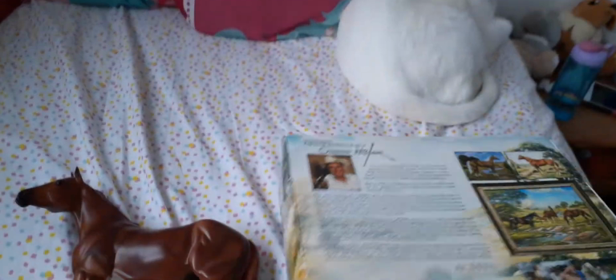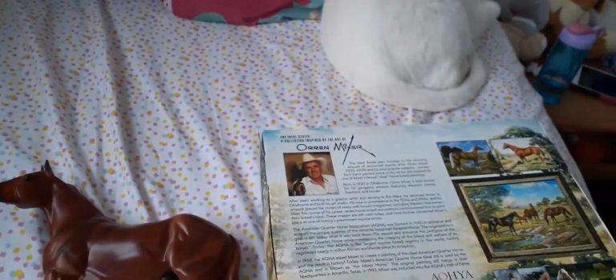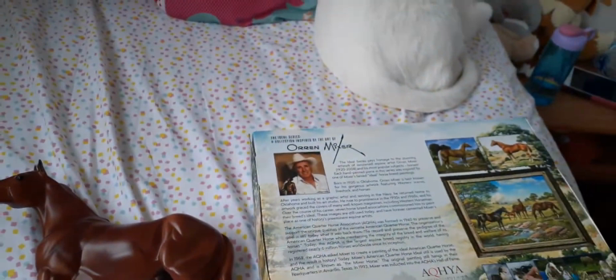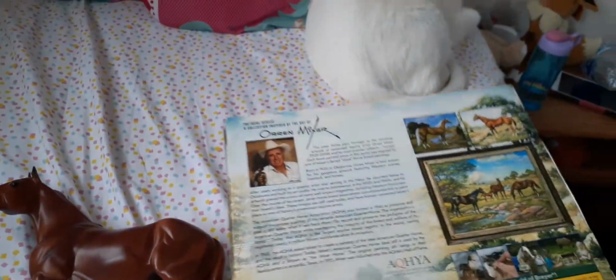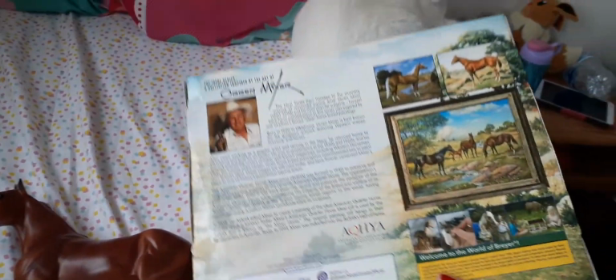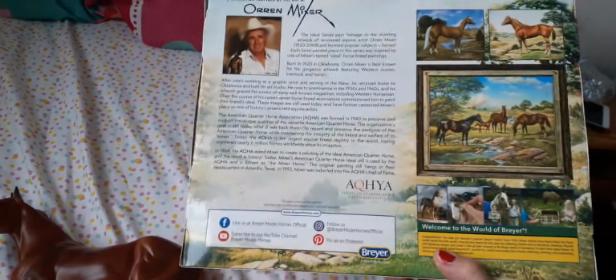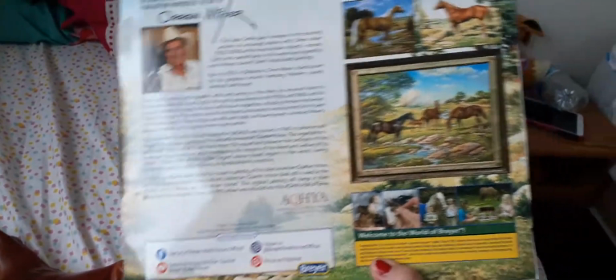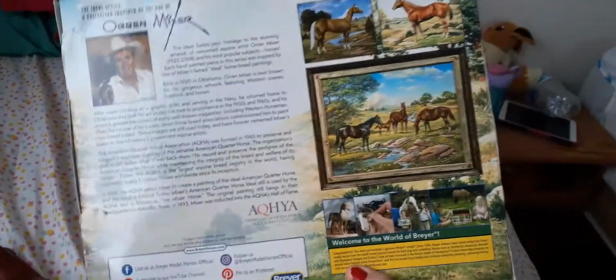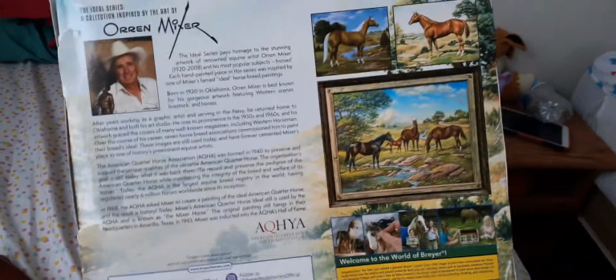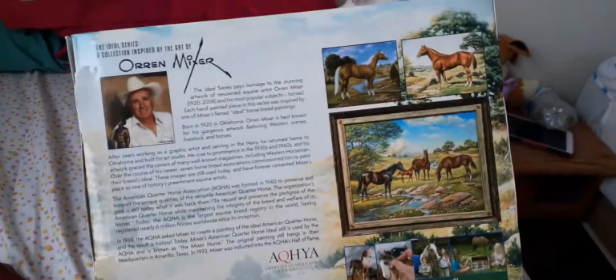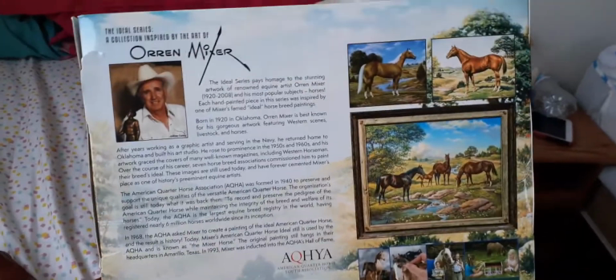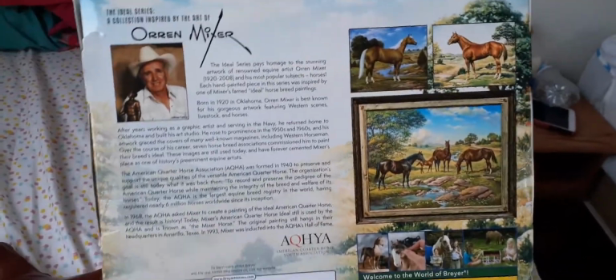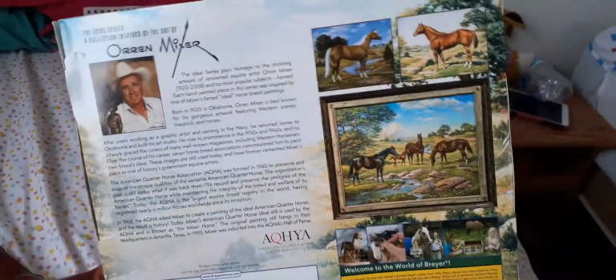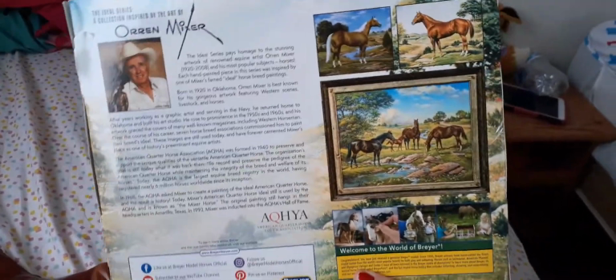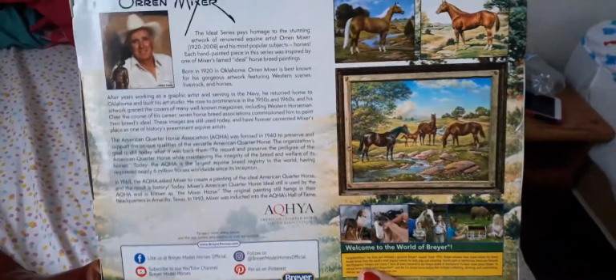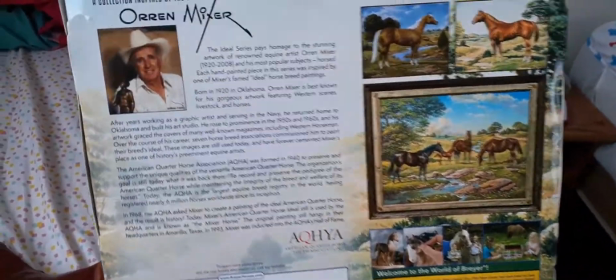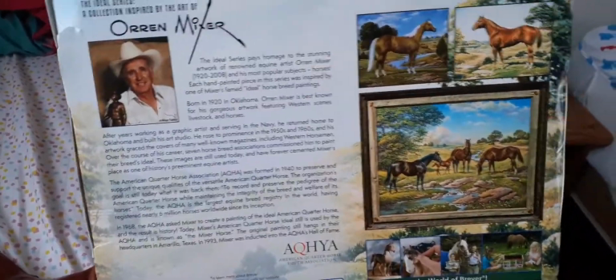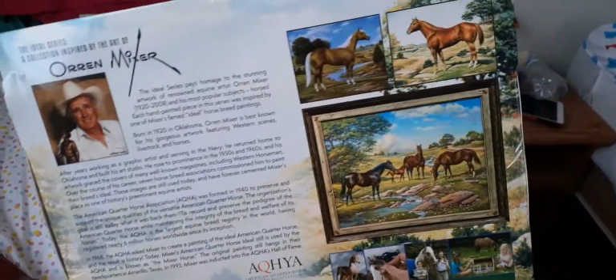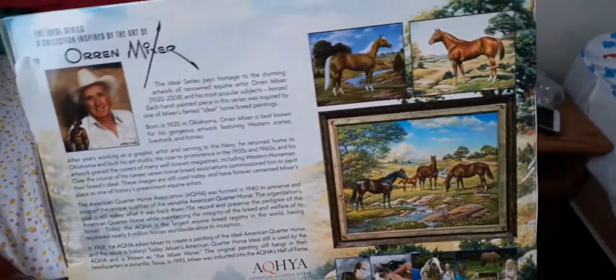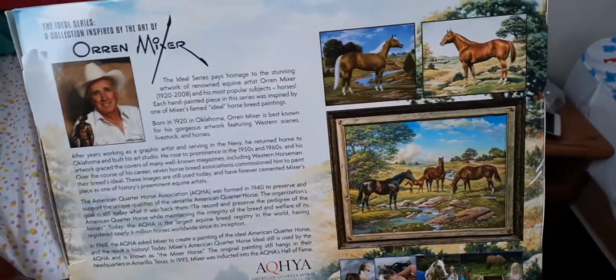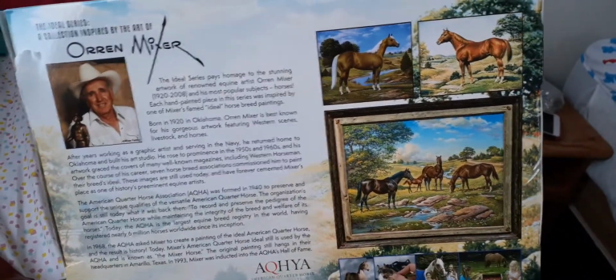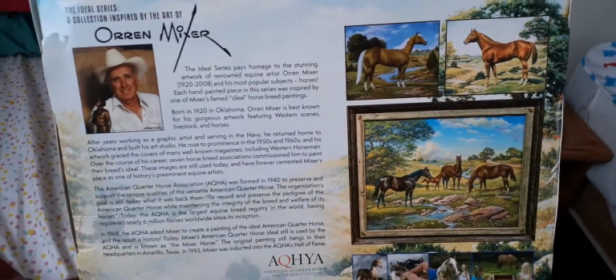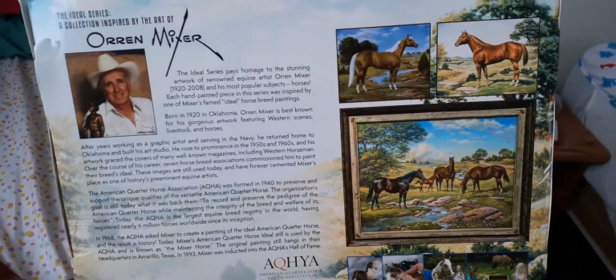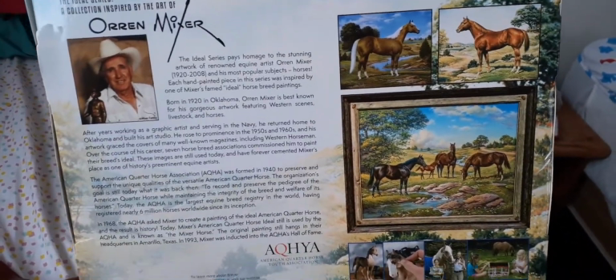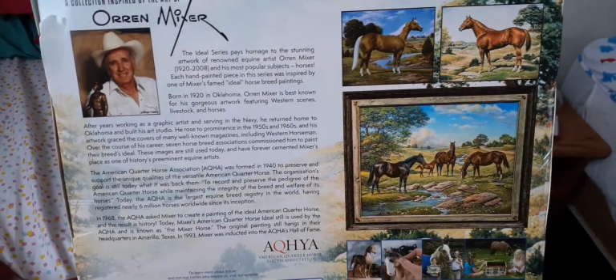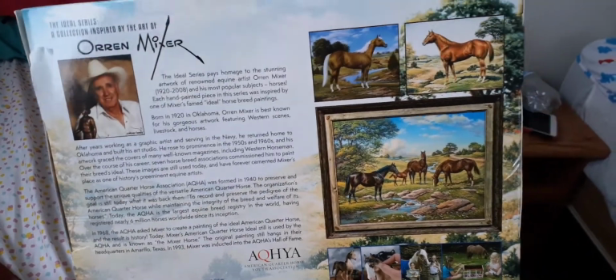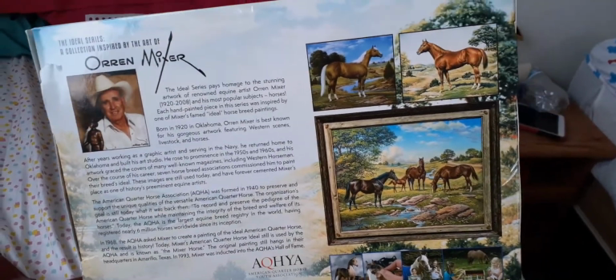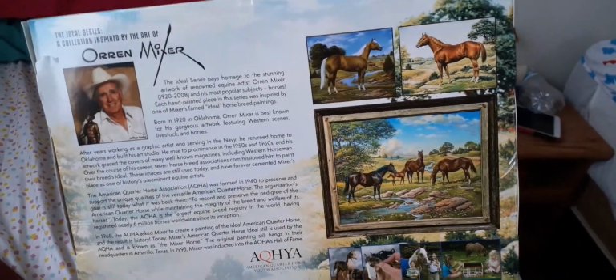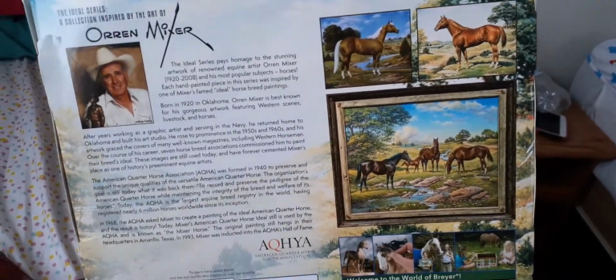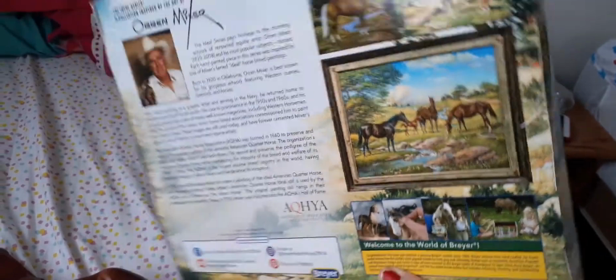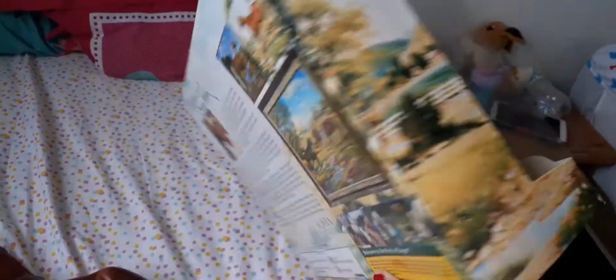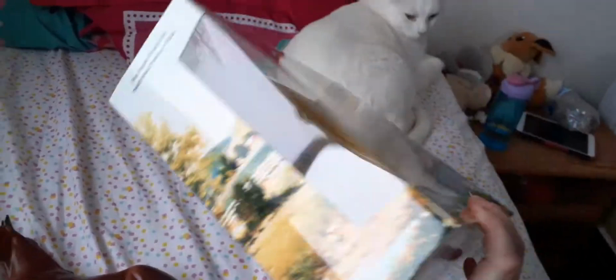My mom actually had one of his prints, the American Paint Horse one, when I was growing up. So I was familiar with Oren Mixer. There's the box.